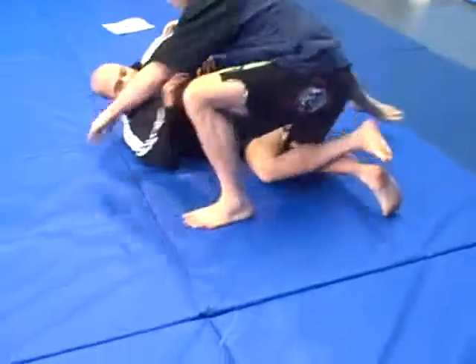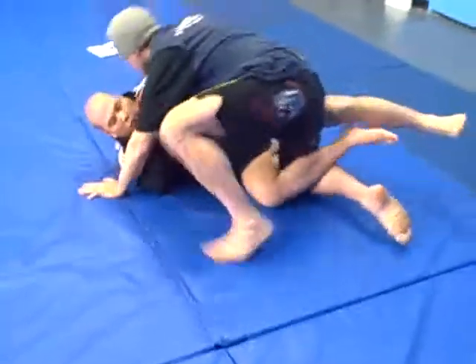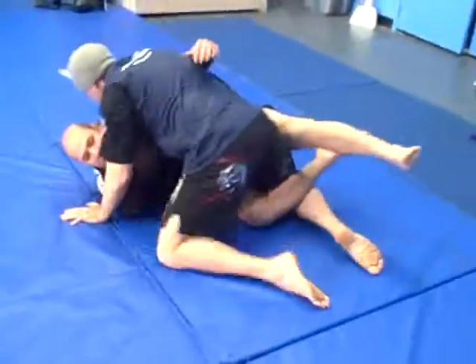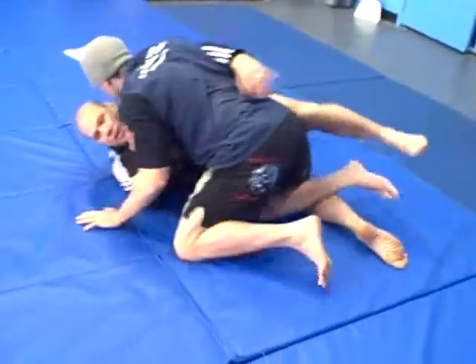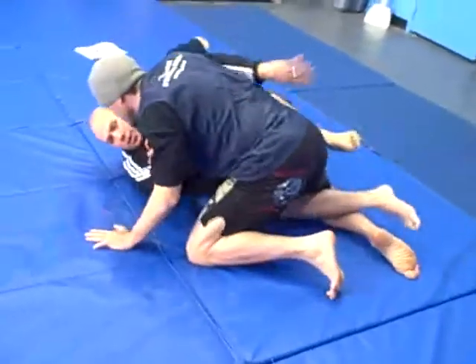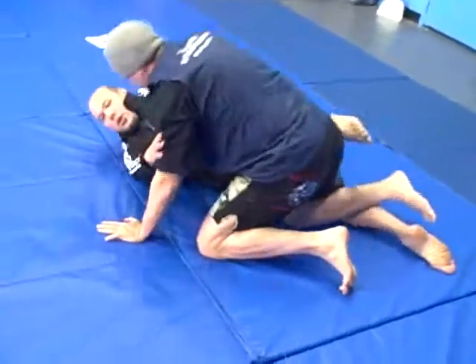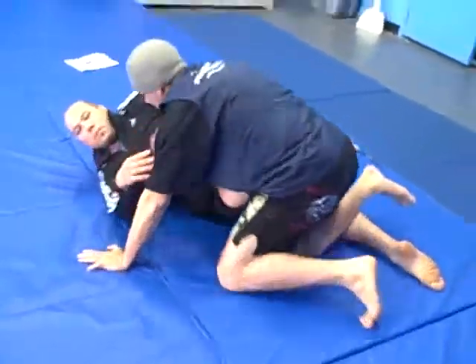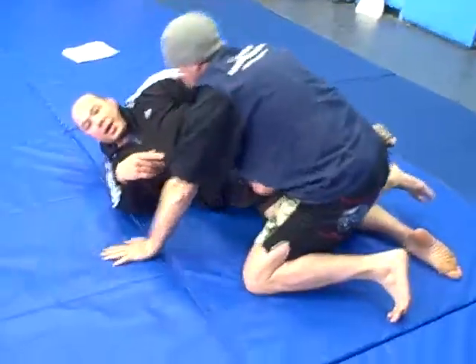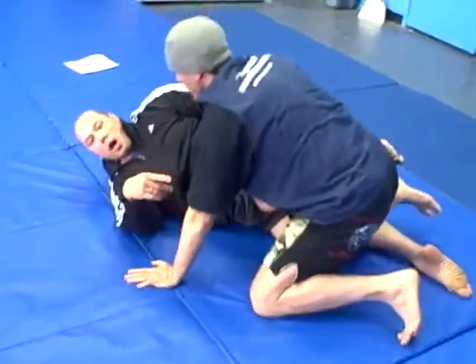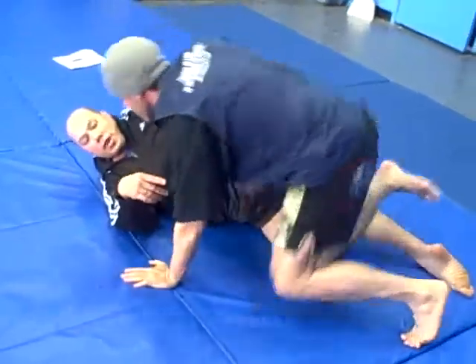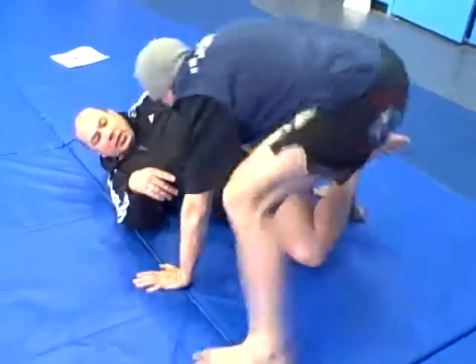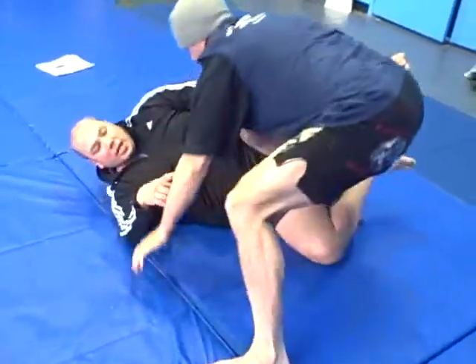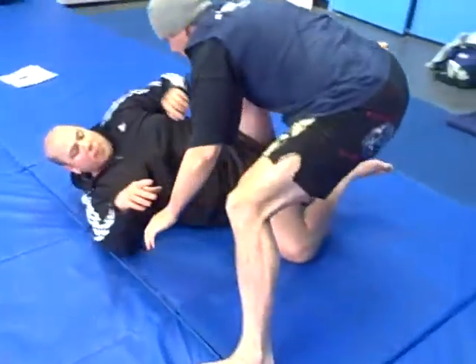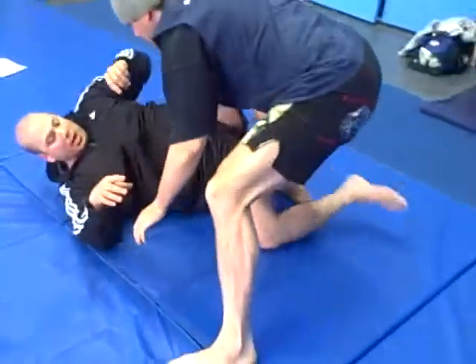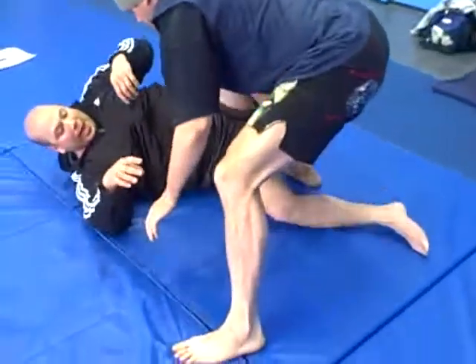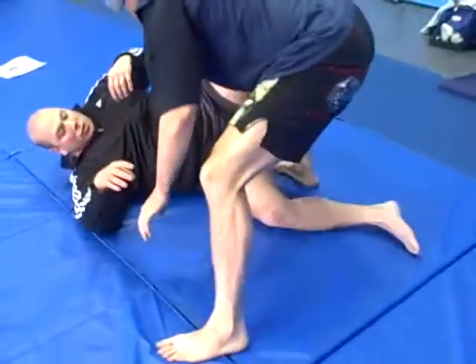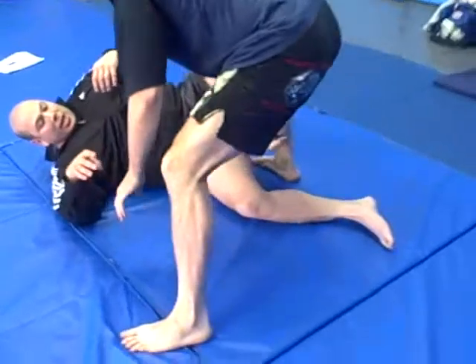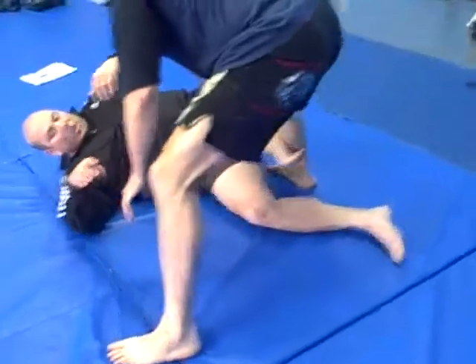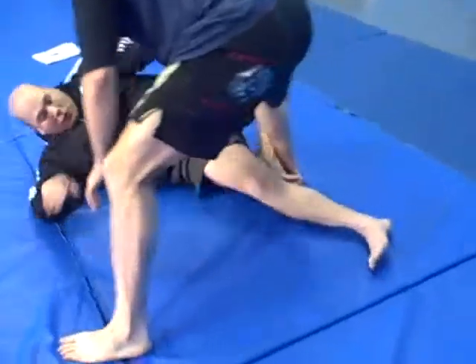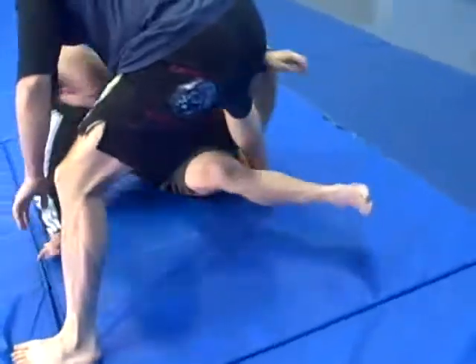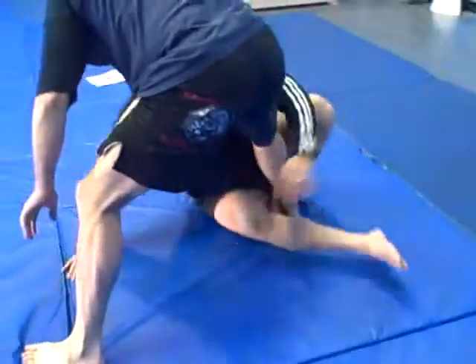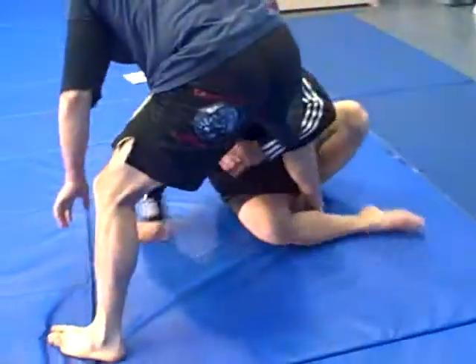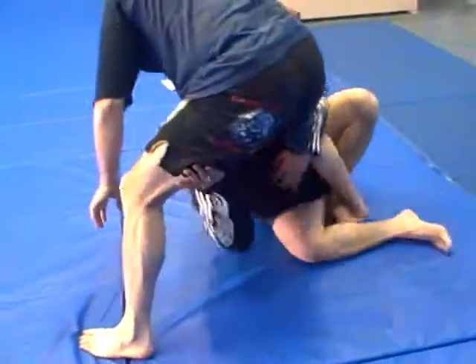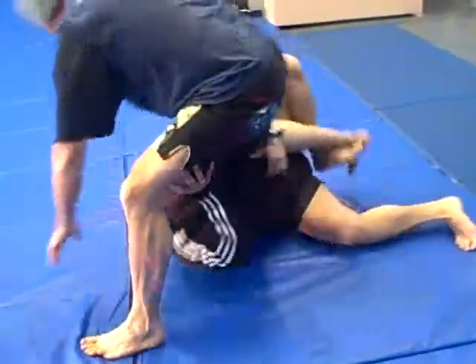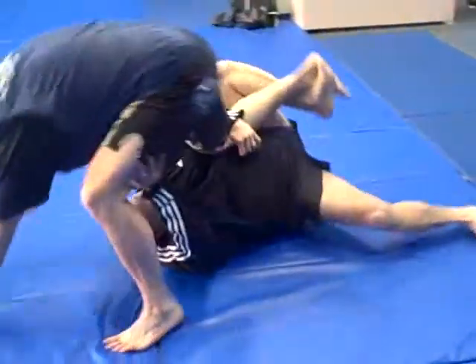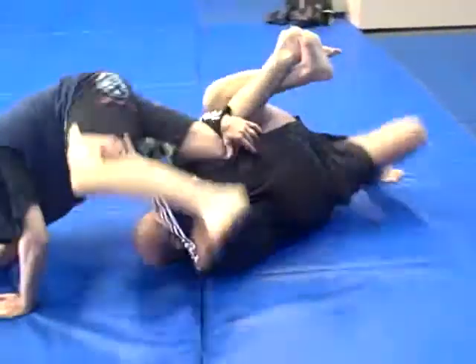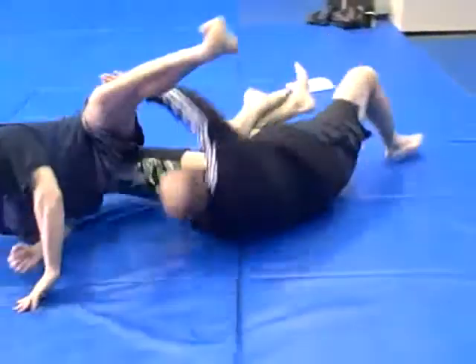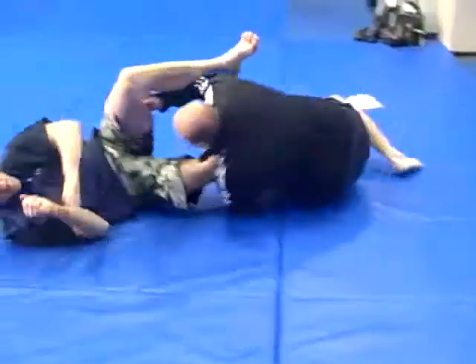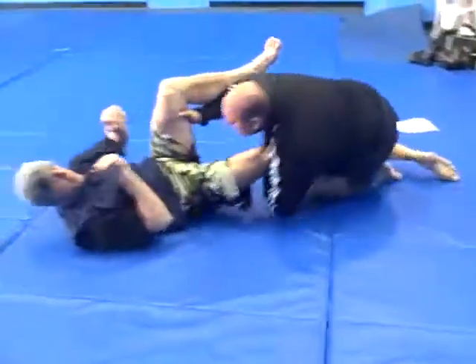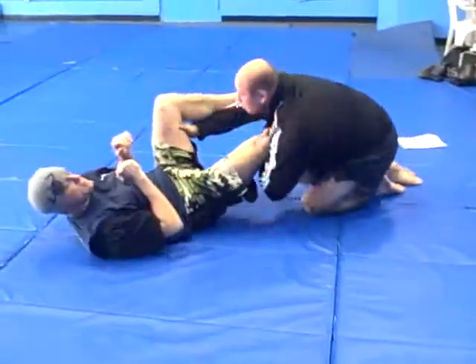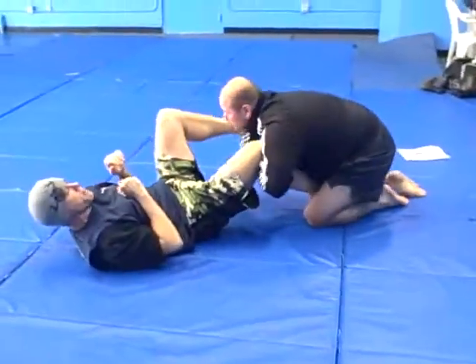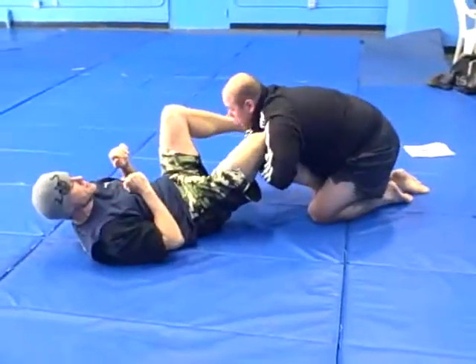So again: you're backing off, he stands up, leg goes on the inside first, sit up, rotate on the knee, switch positions.